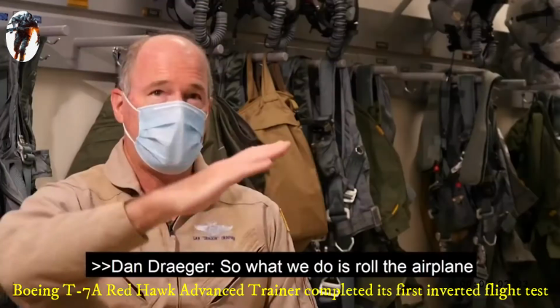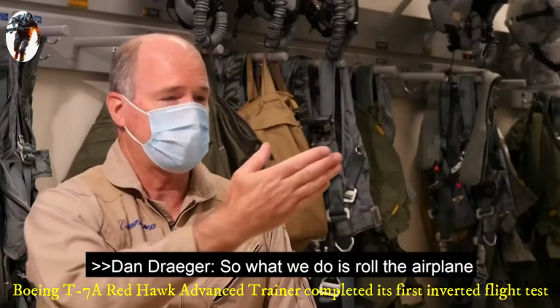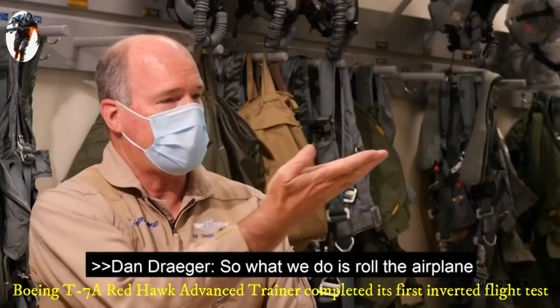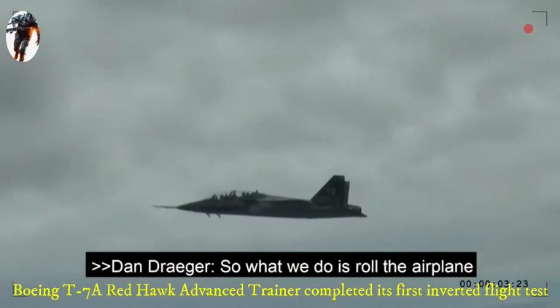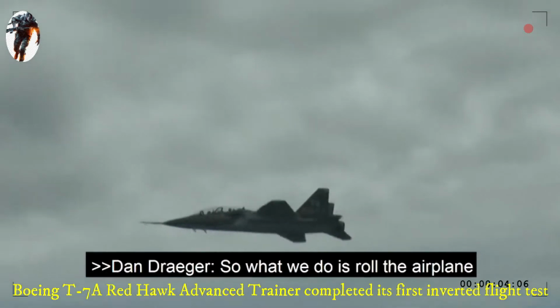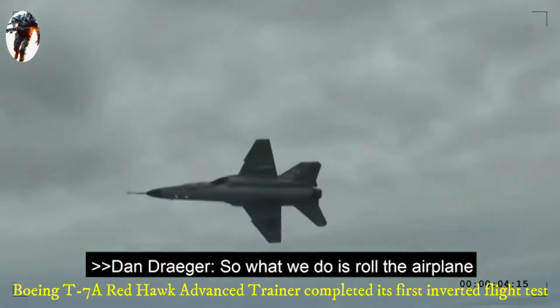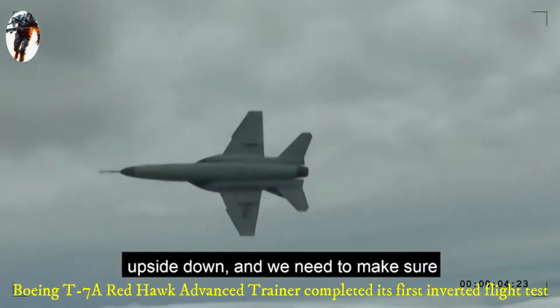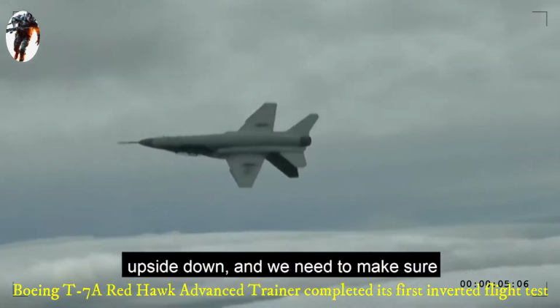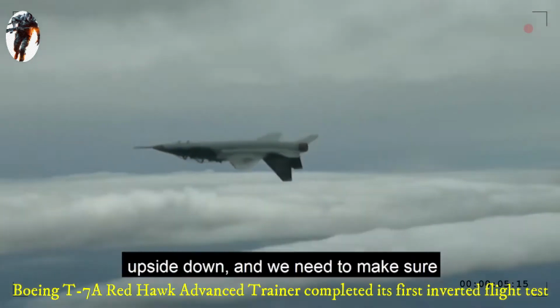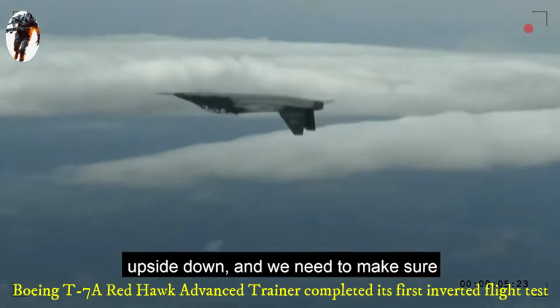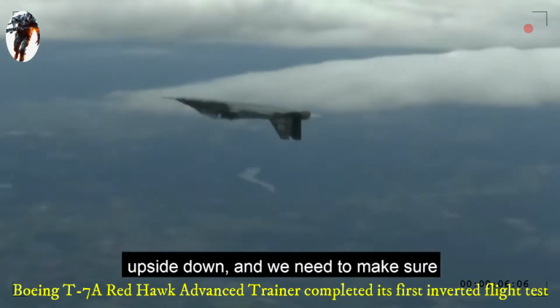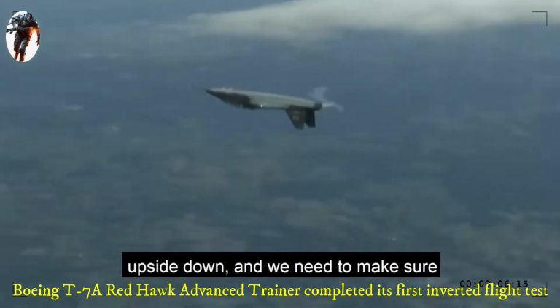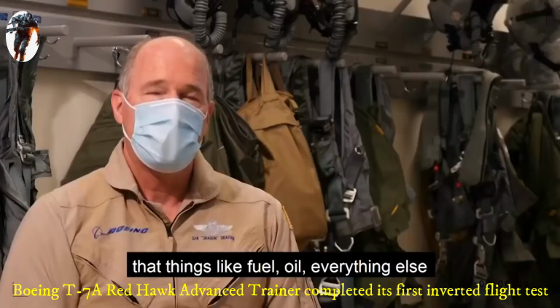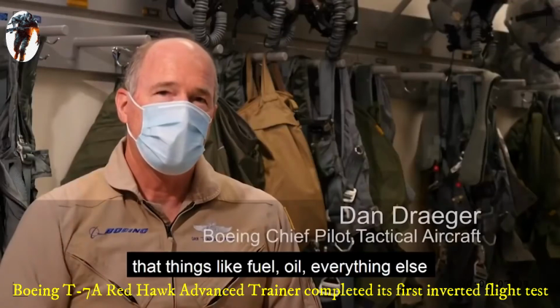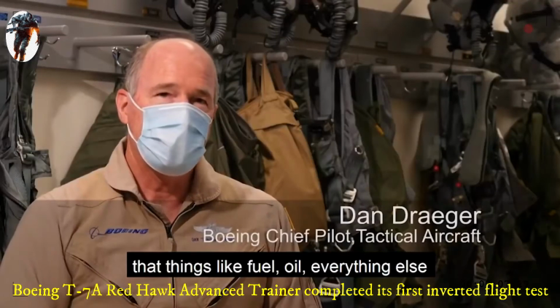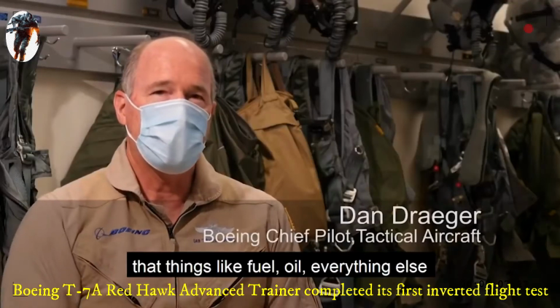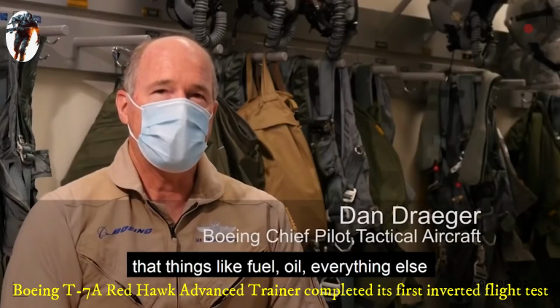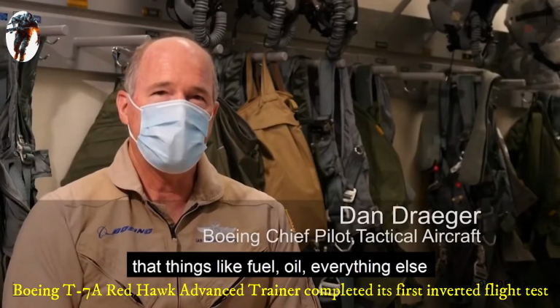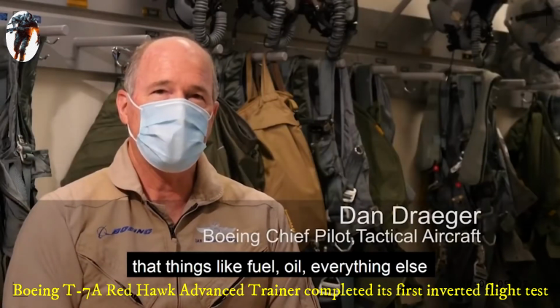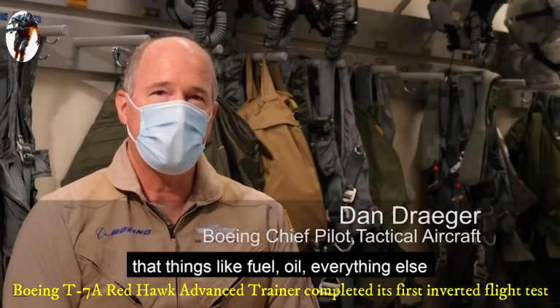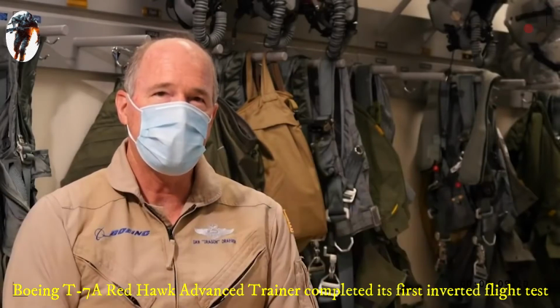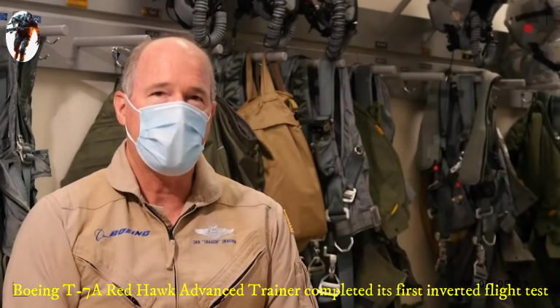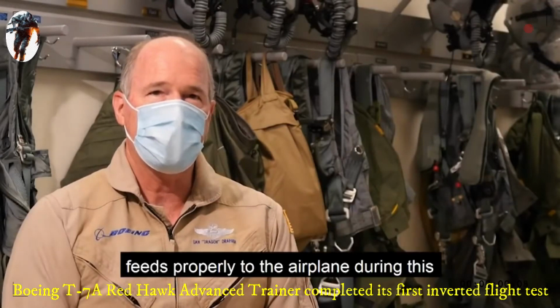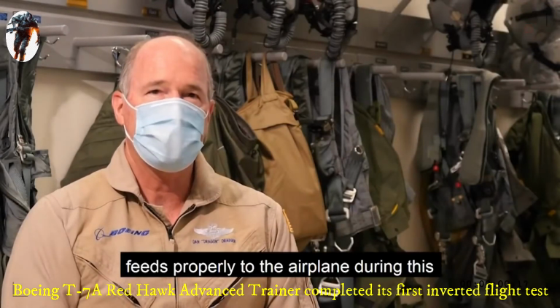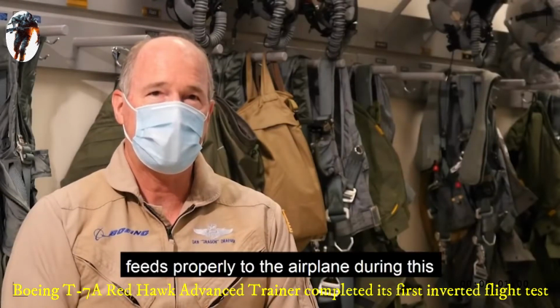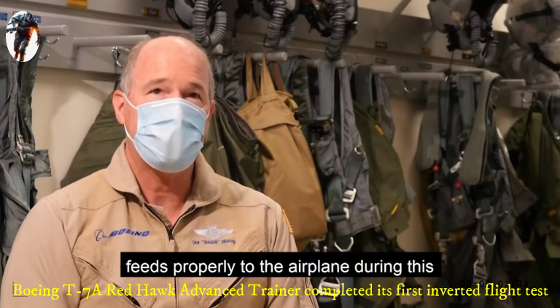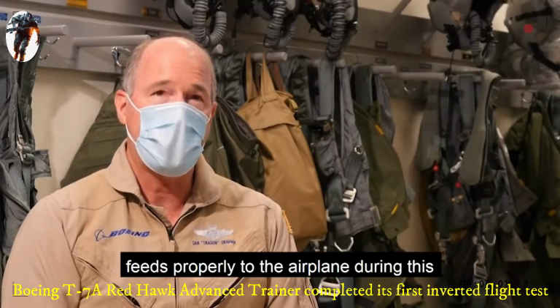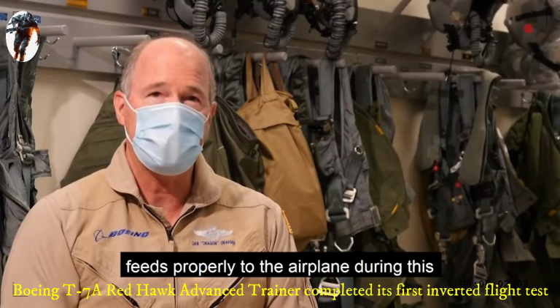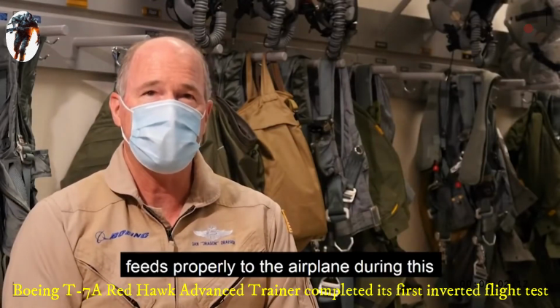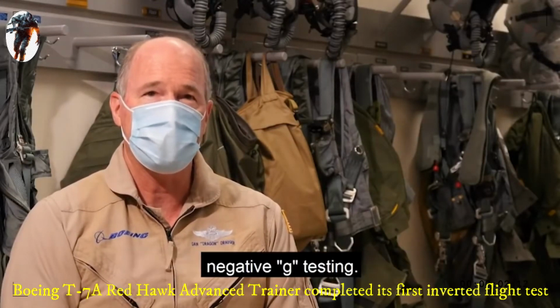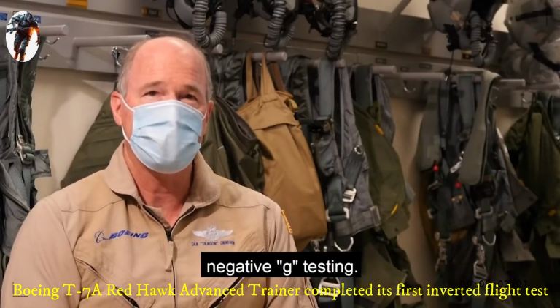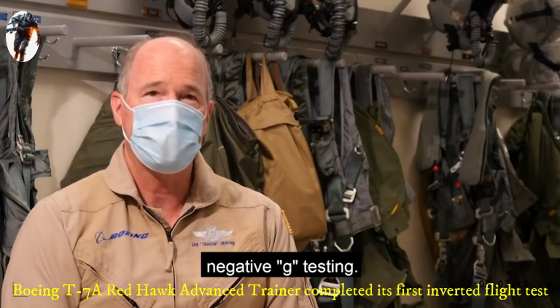What we do is roll the airplane upside down, and we need to make sure that things like fuel, oil, and everything else feed properly to the airplane during this negative G testing.